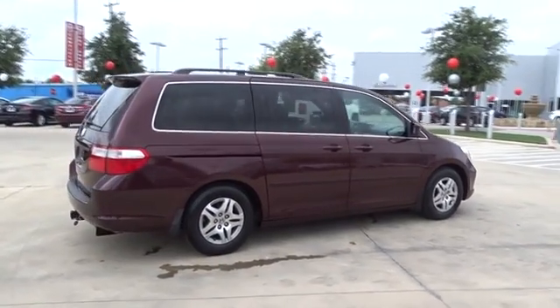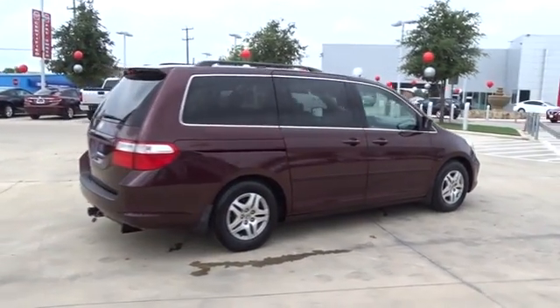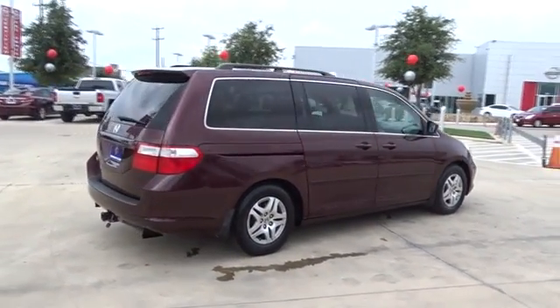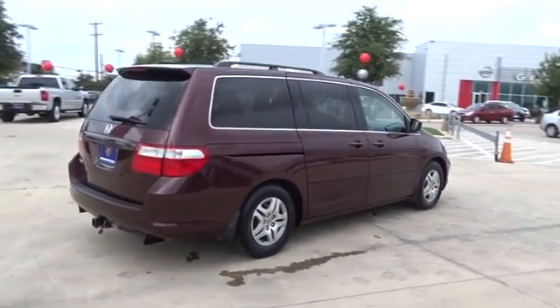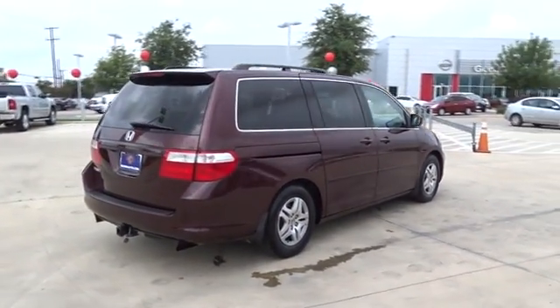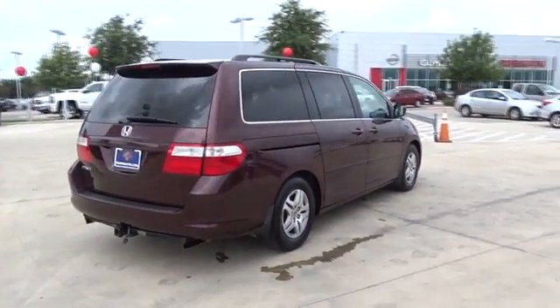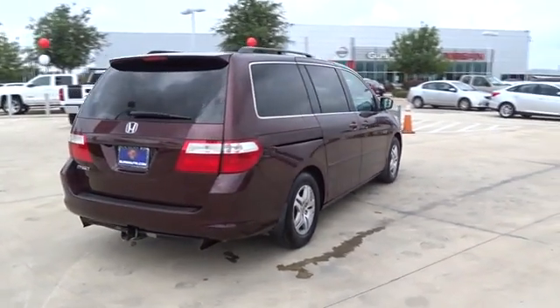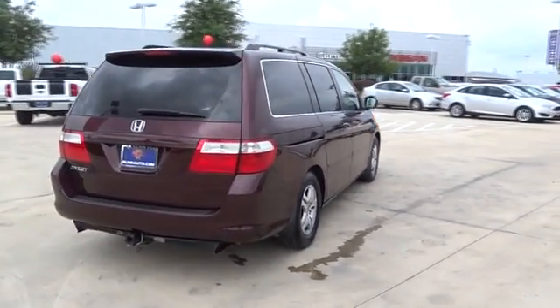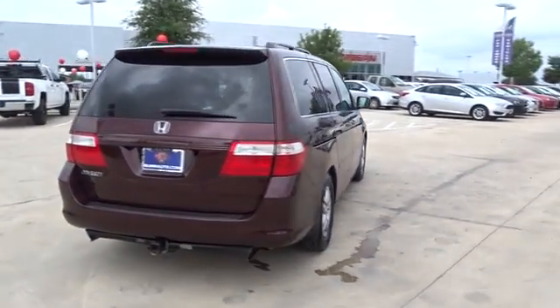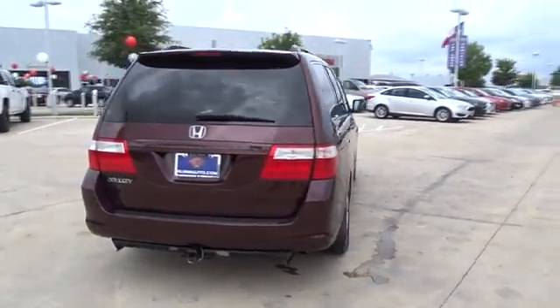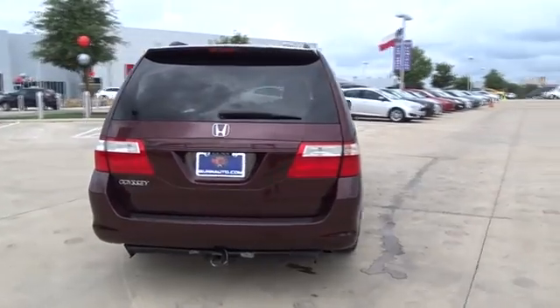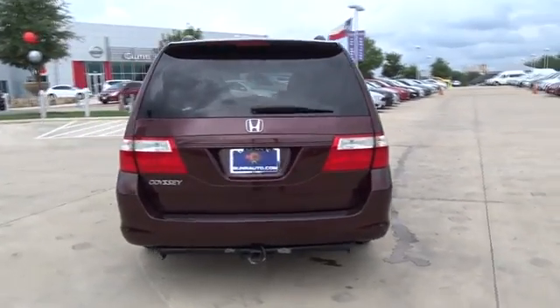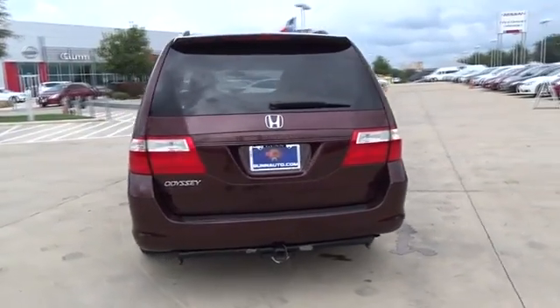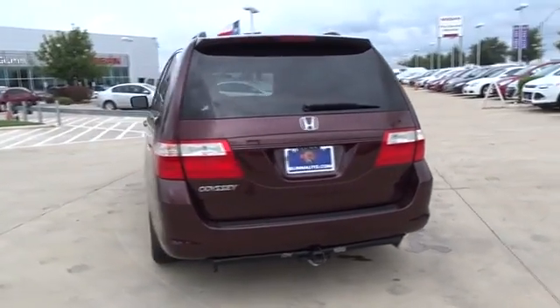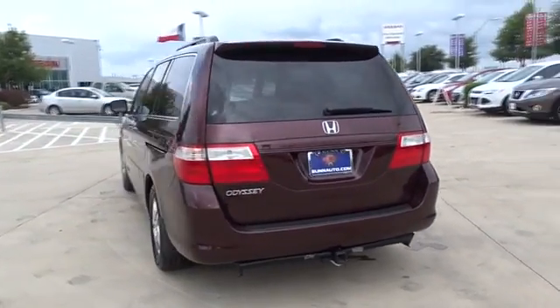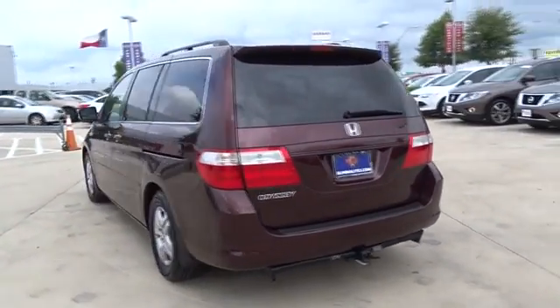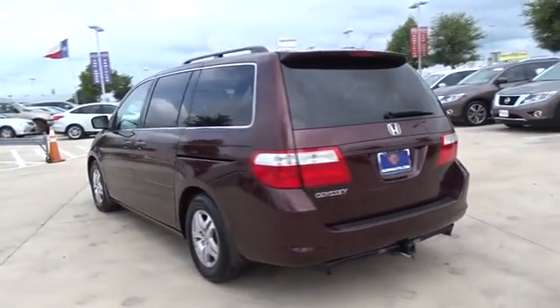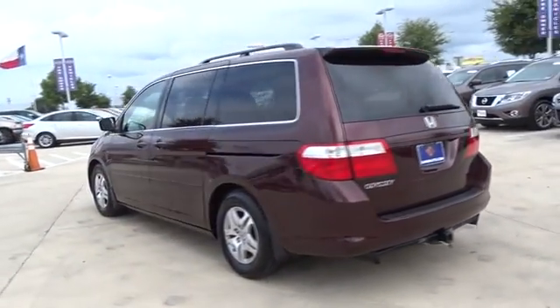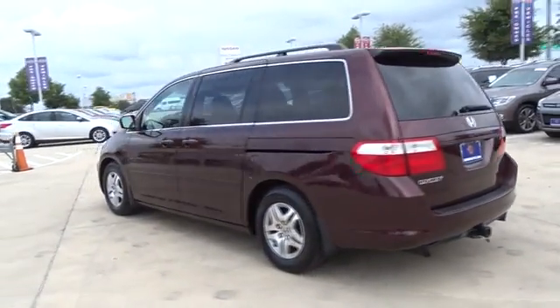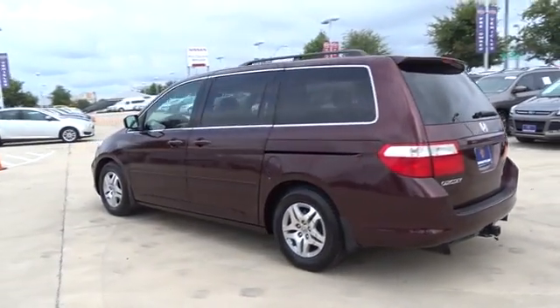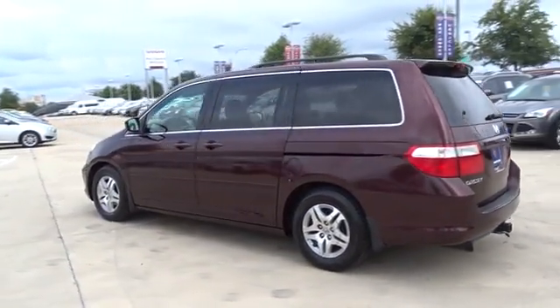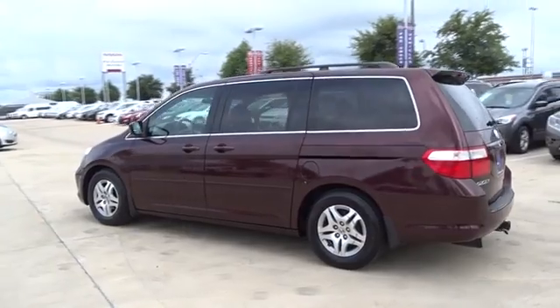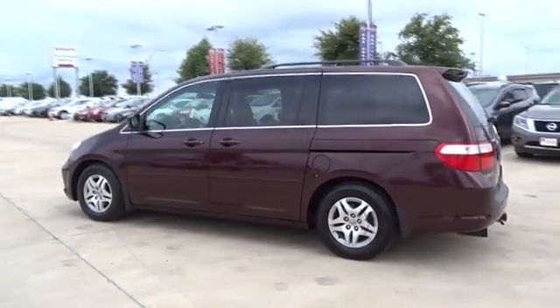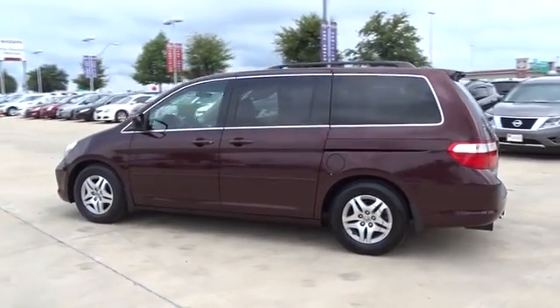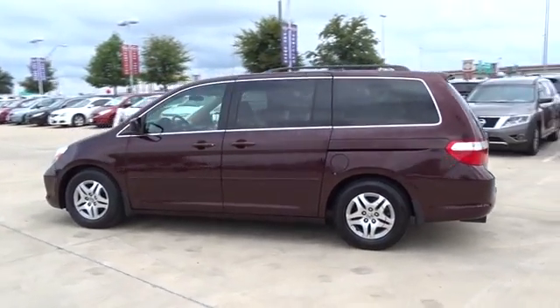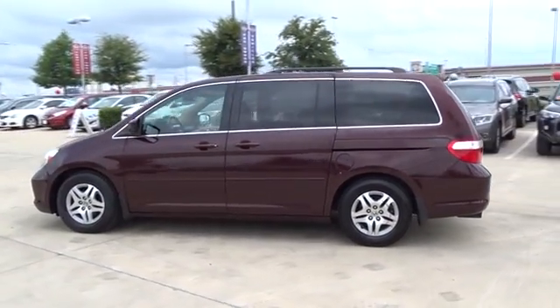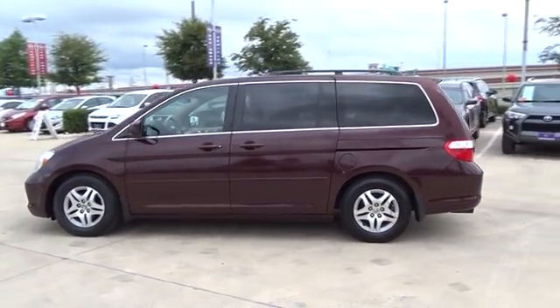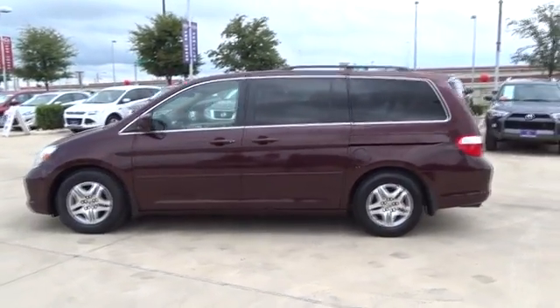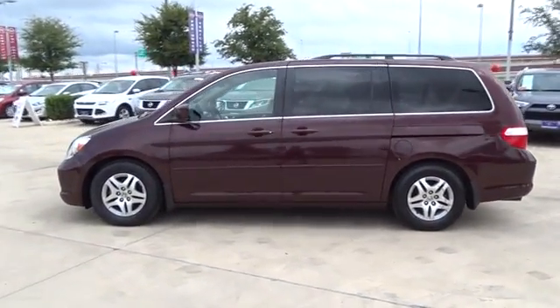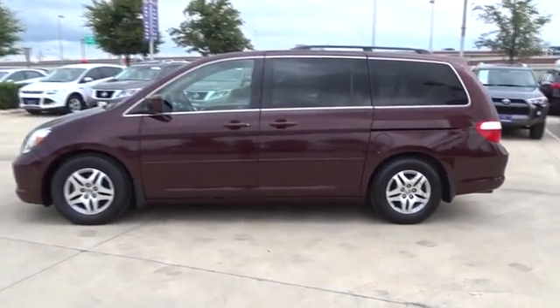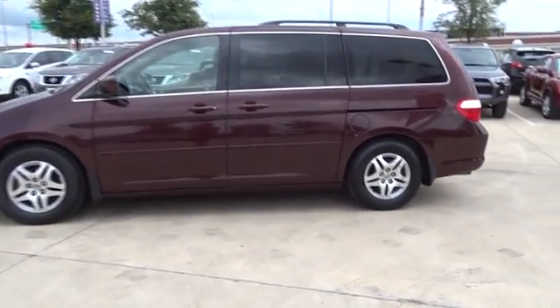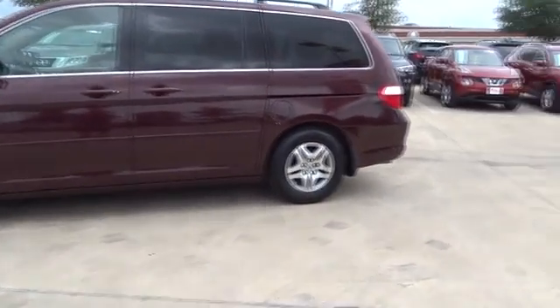This vehicle has less than 140,000 miles. Here are some of this vehicle's great options: keyless entry, steering wheel audio controls, CD changer, anti-lock braking system, traction control, stability control, moonroof.